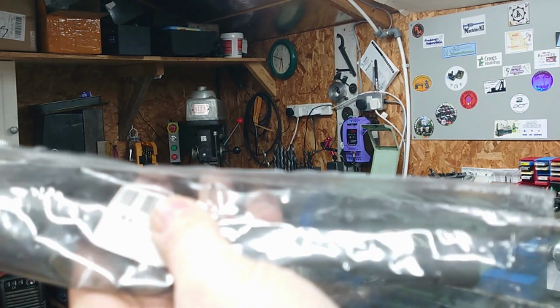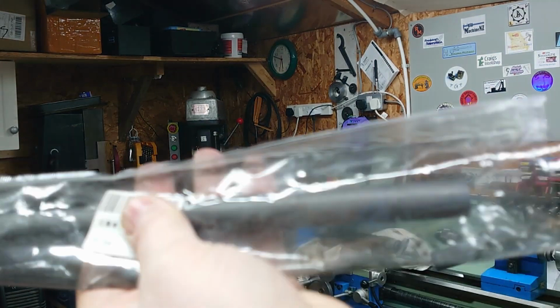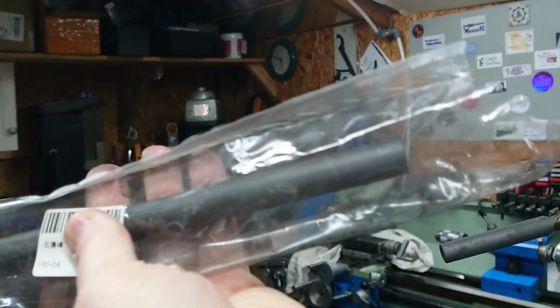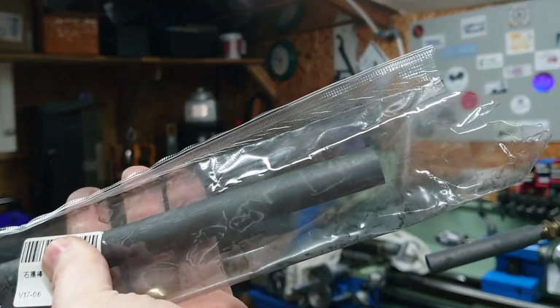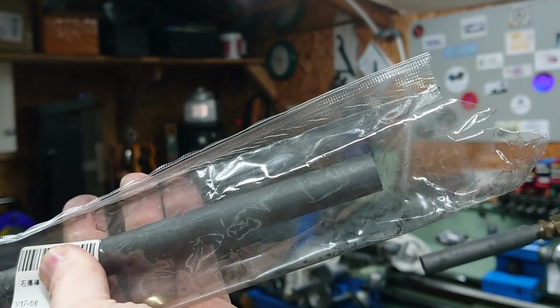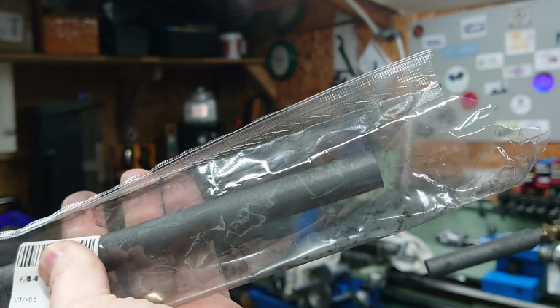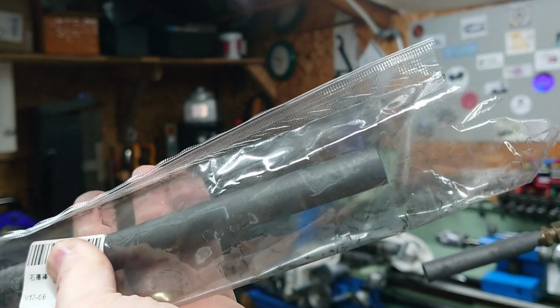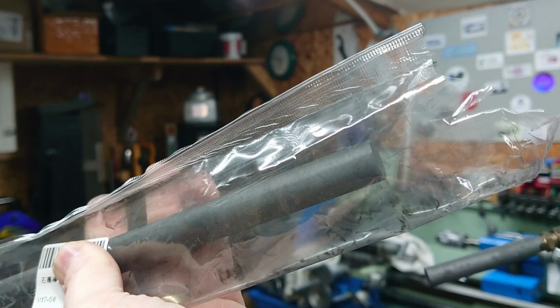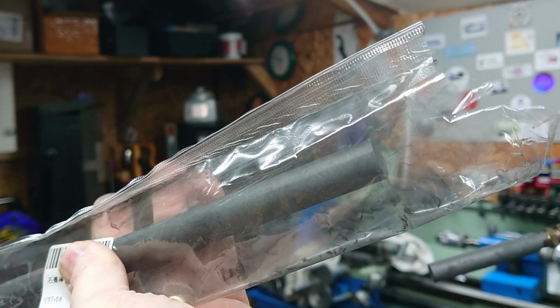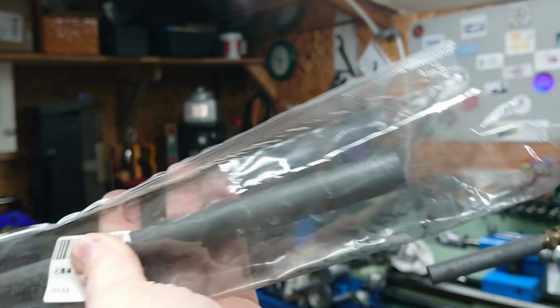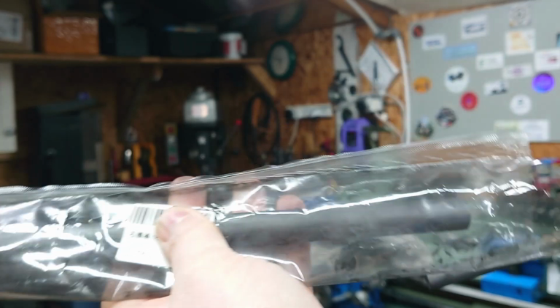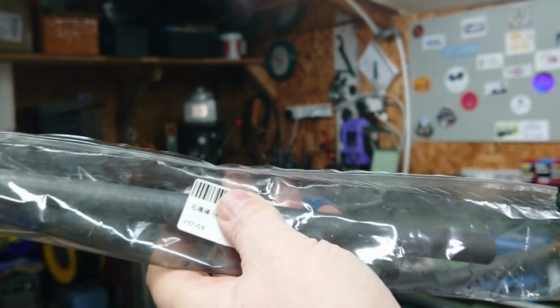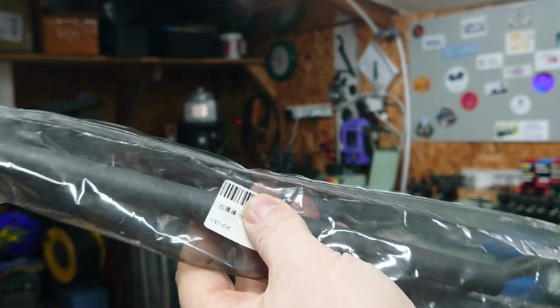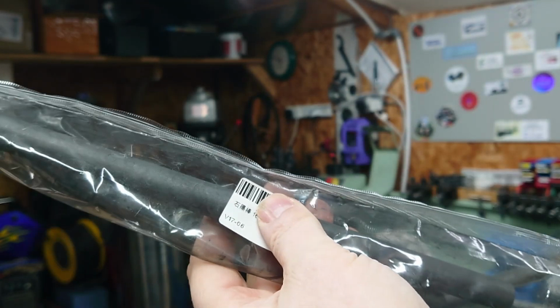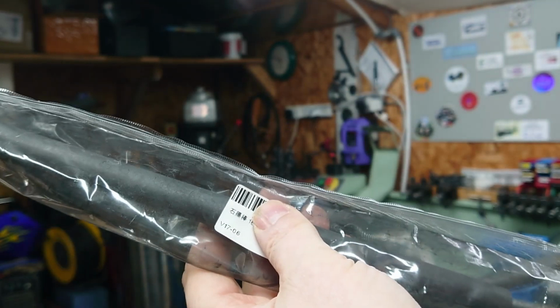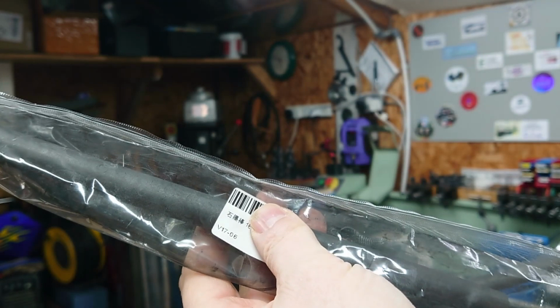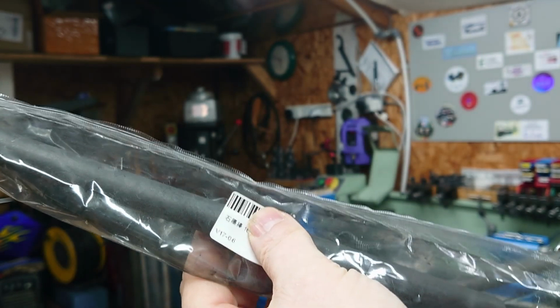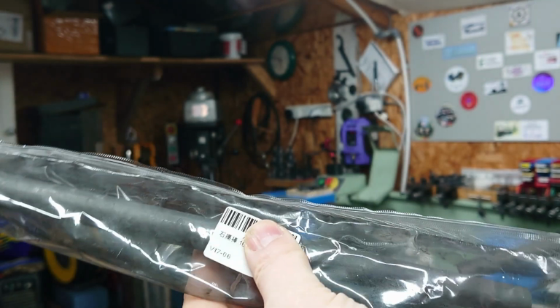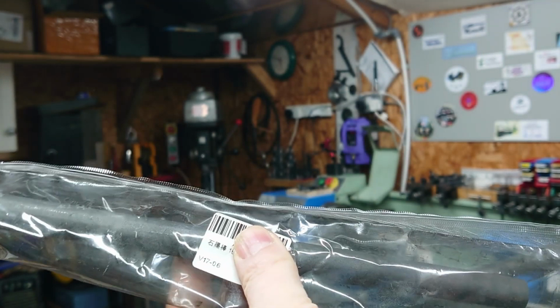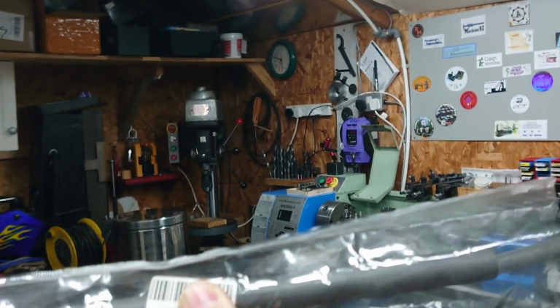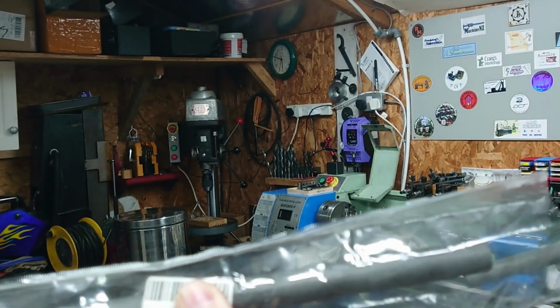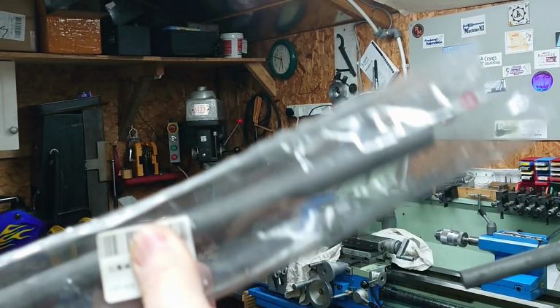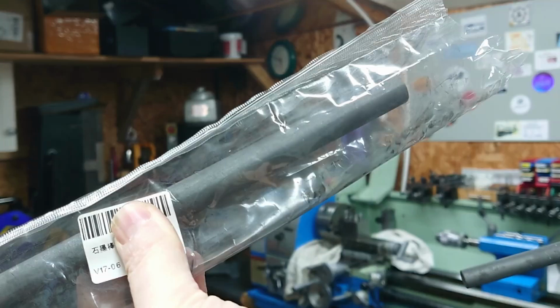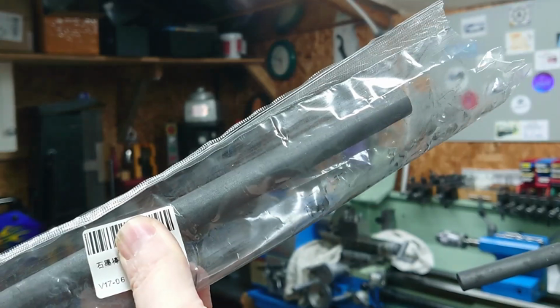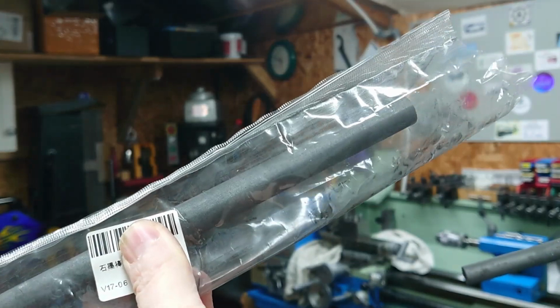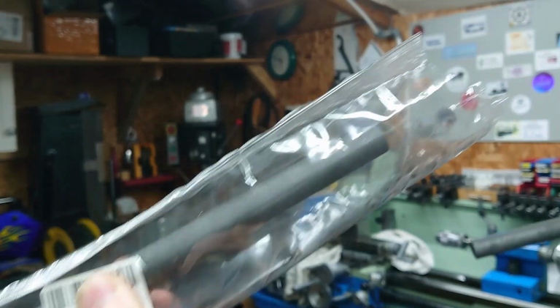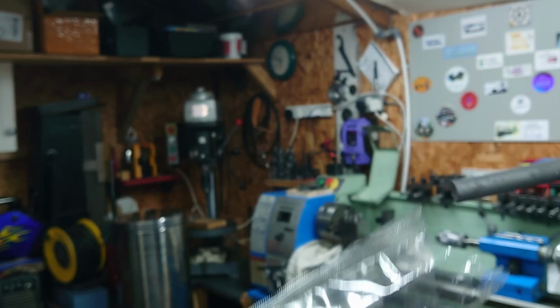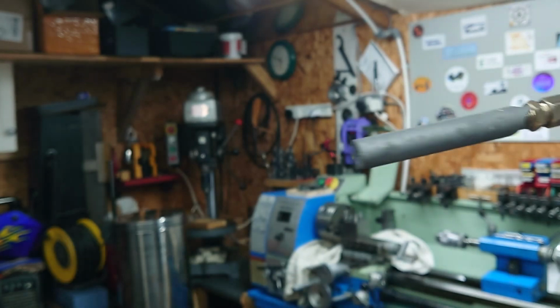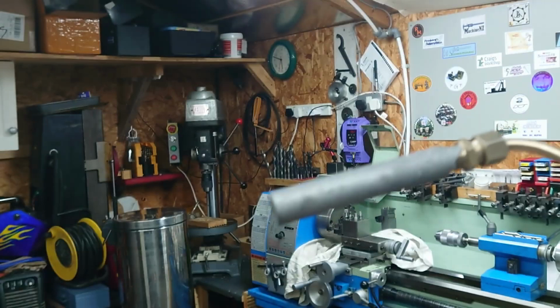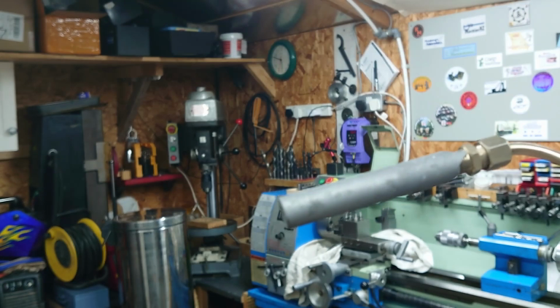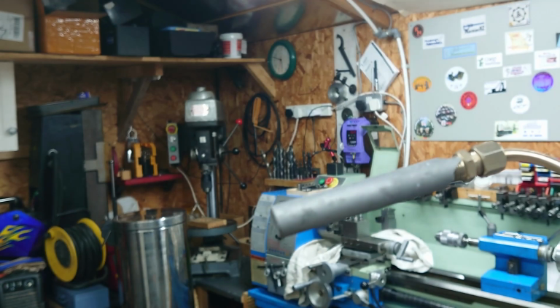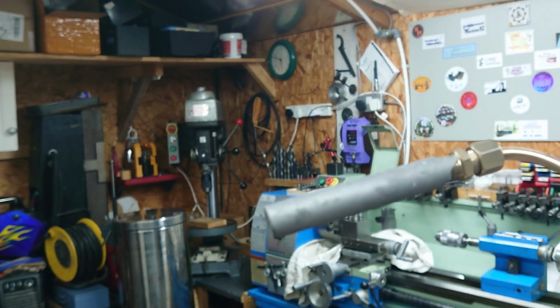So I've bought a larger bit of bar. This is 16mm diameter — this should be good enough. Today I'm going to make a little sleeve for this, and hopefully that will work nicely.